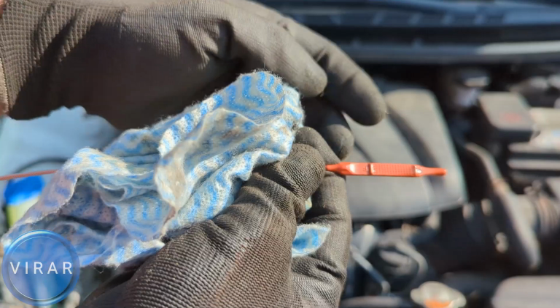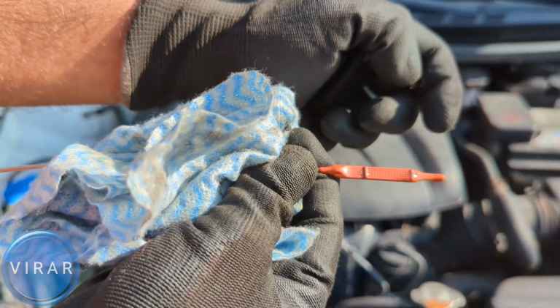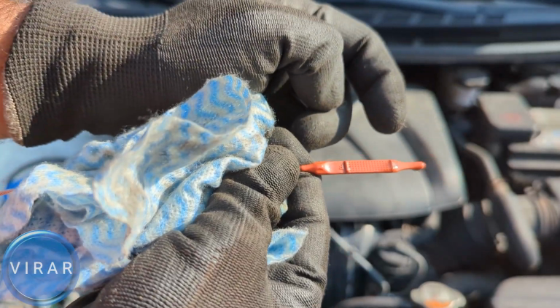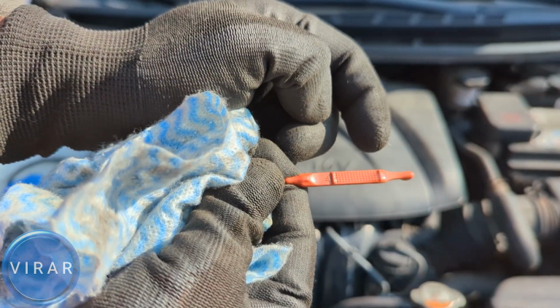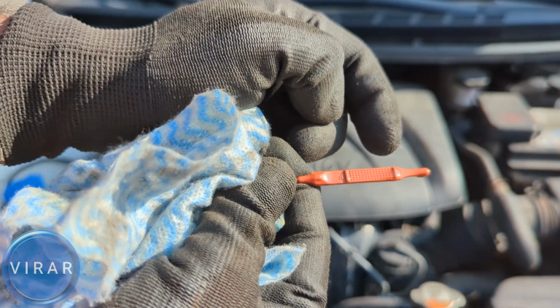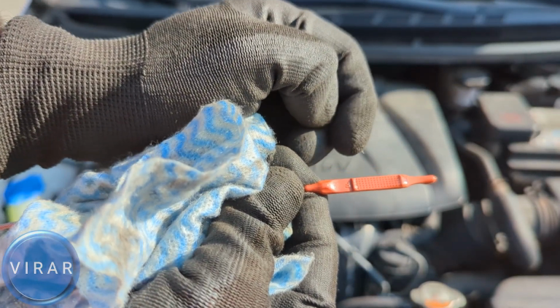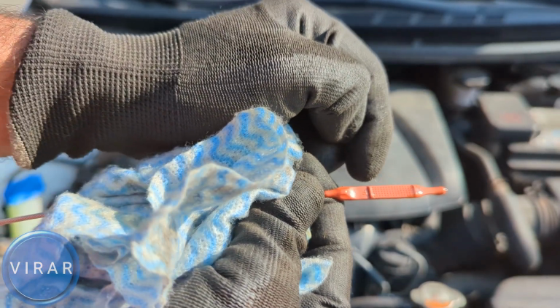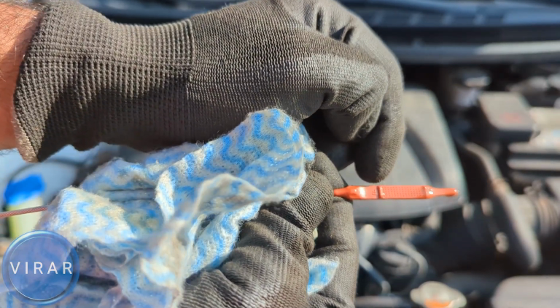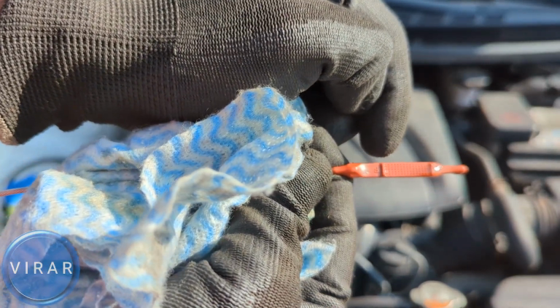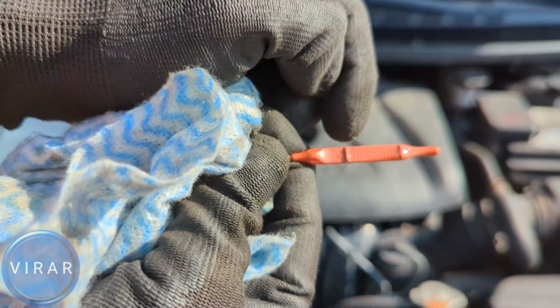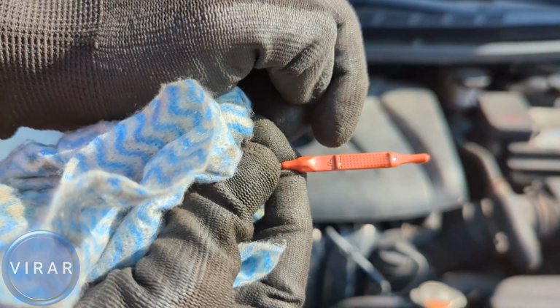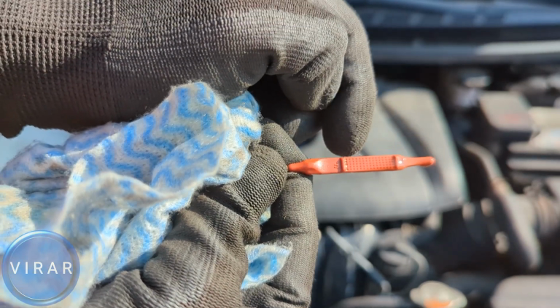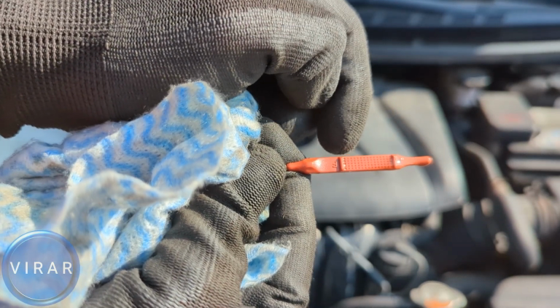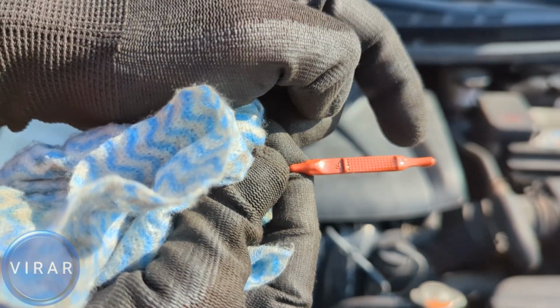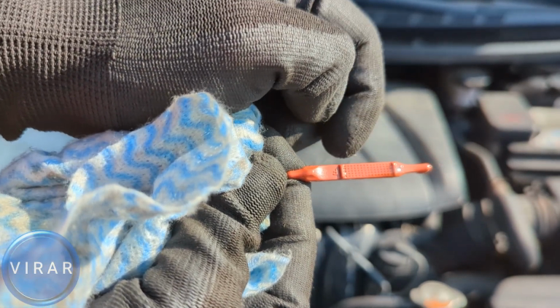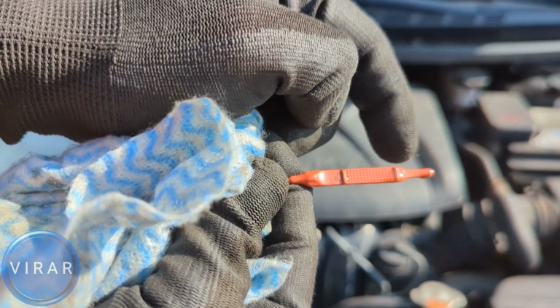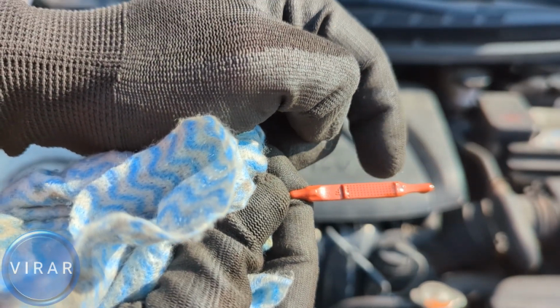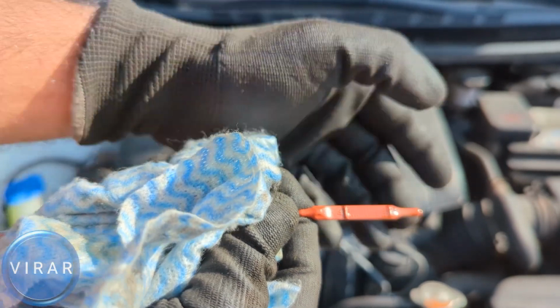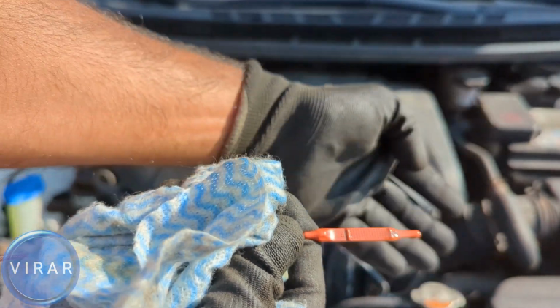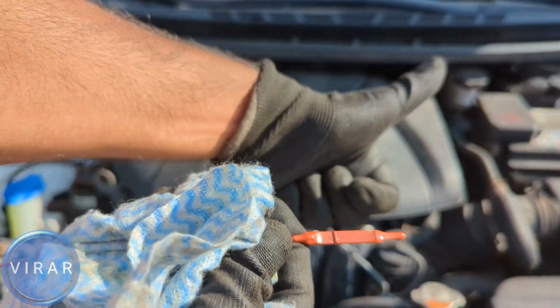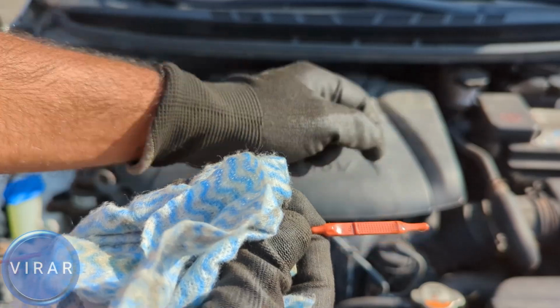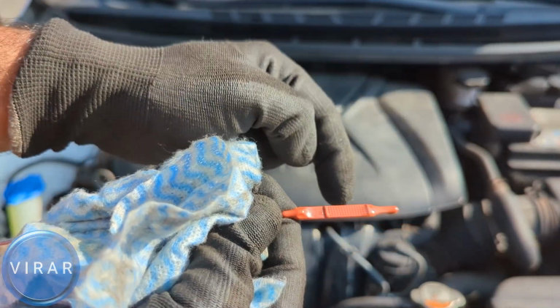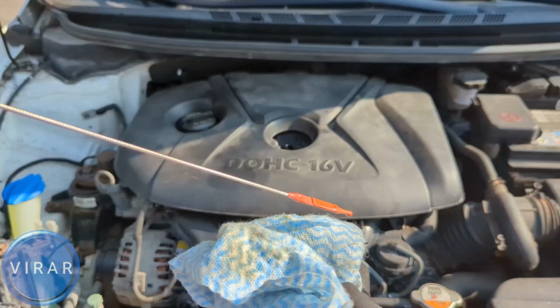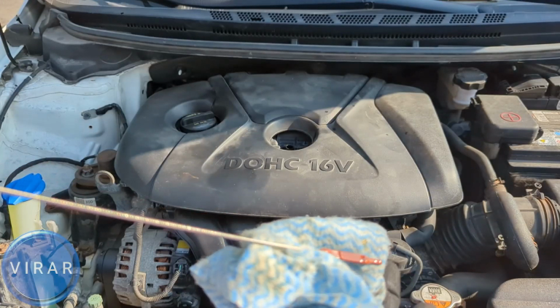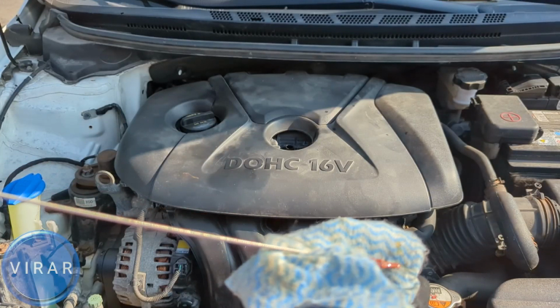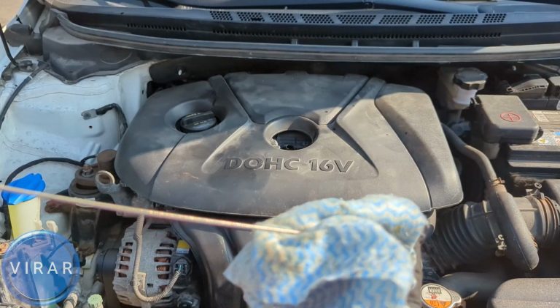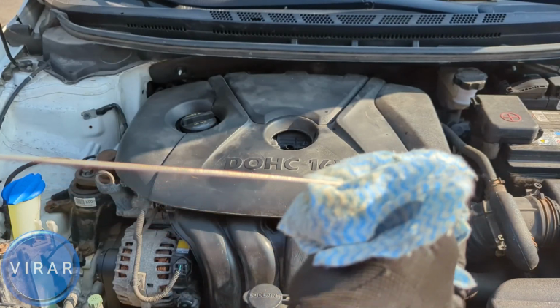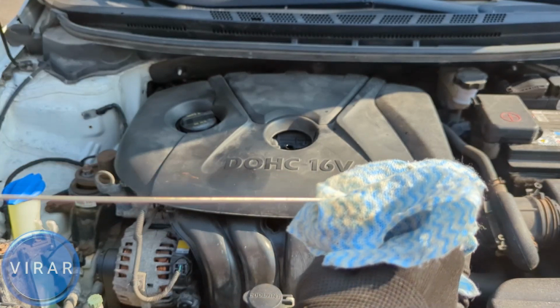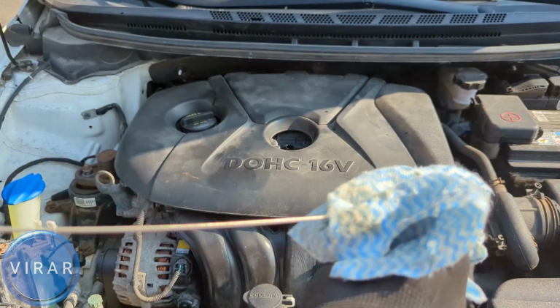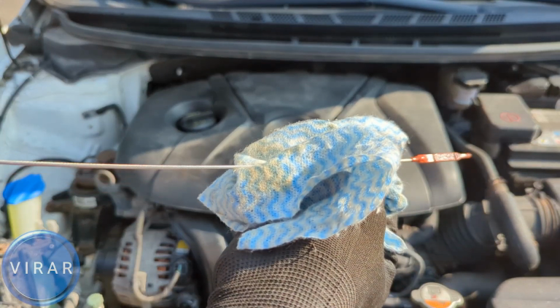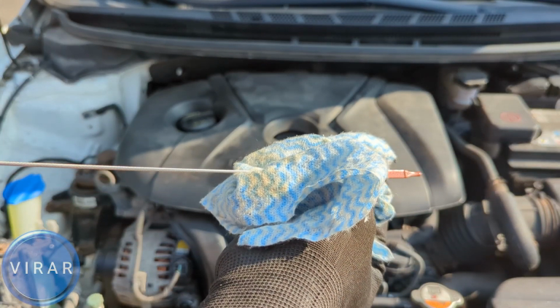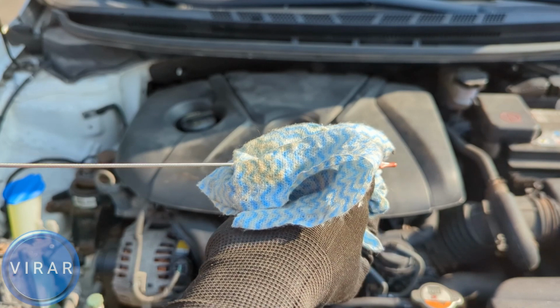In this case, the oil was changed very recently, so the engine oil is very clear. But you can see that right below the F mark, it's wet between L and F — but above F, it's dry. So the oil level is right below maximum. And that's good — that's what you want.